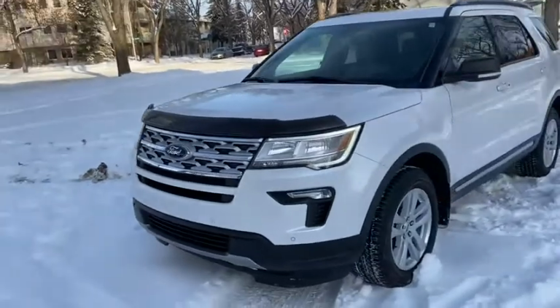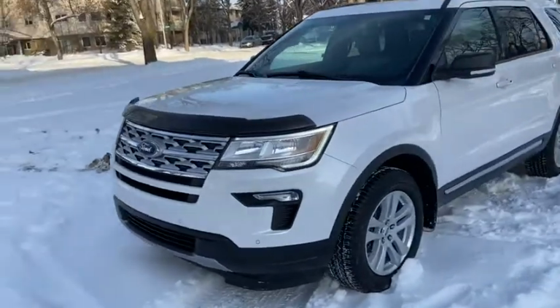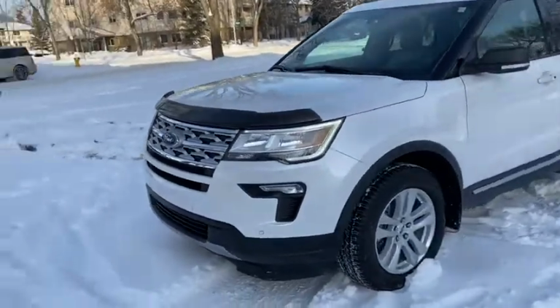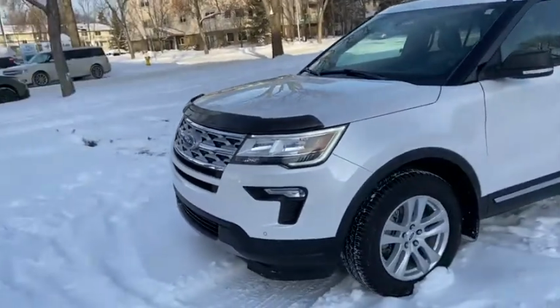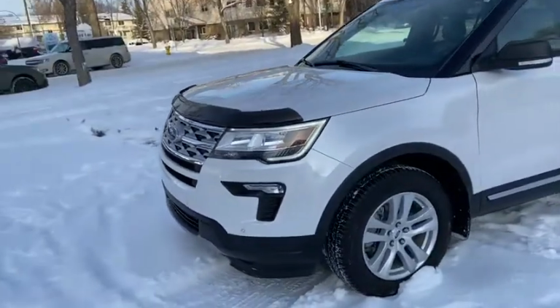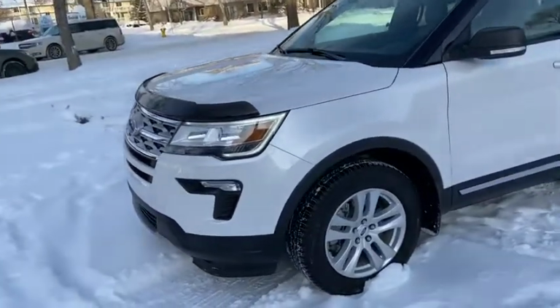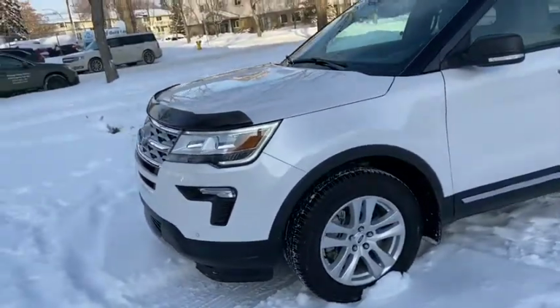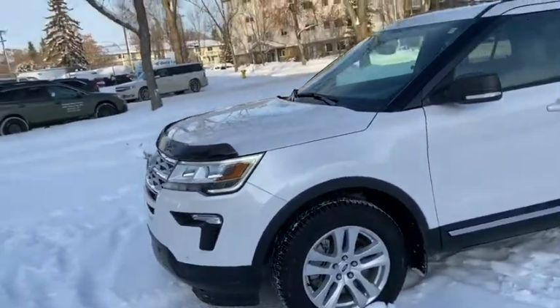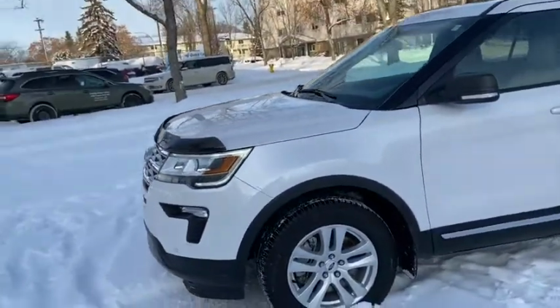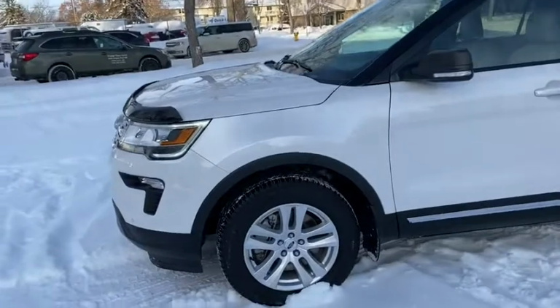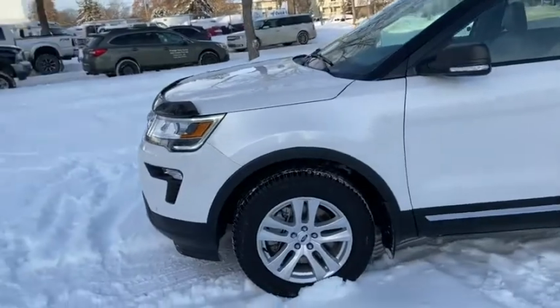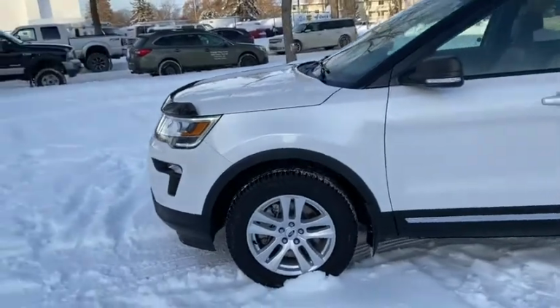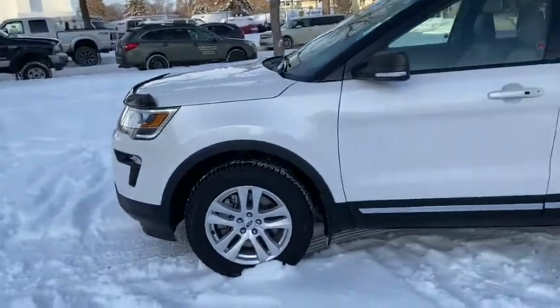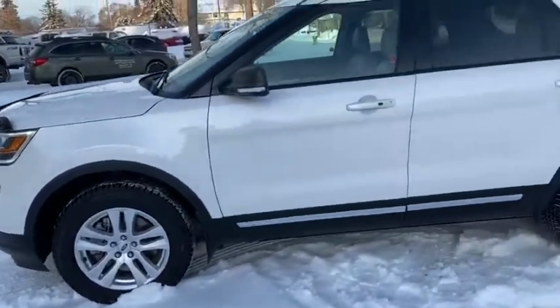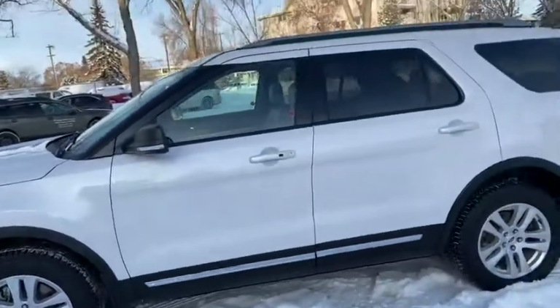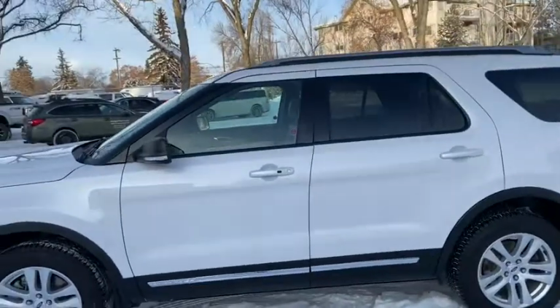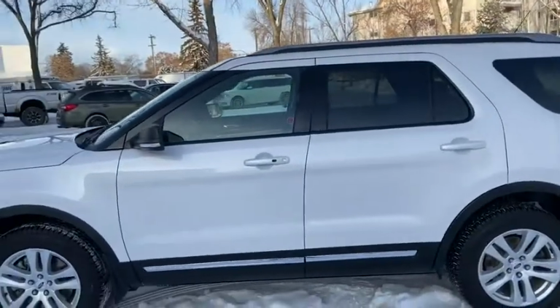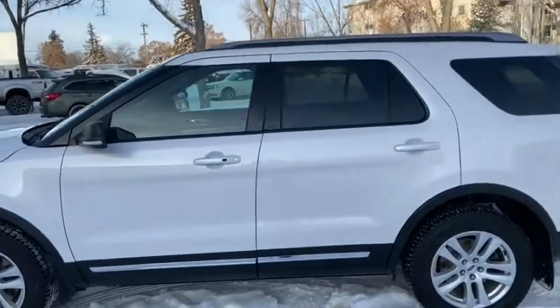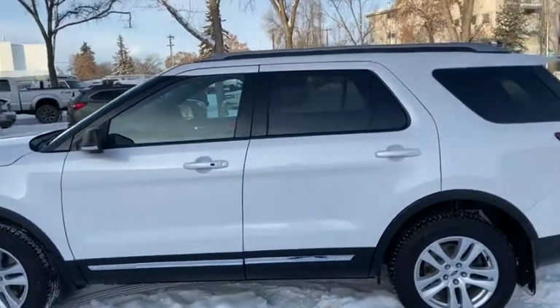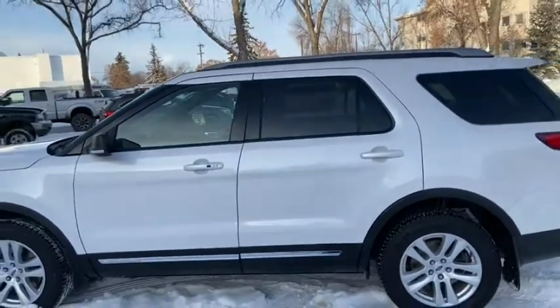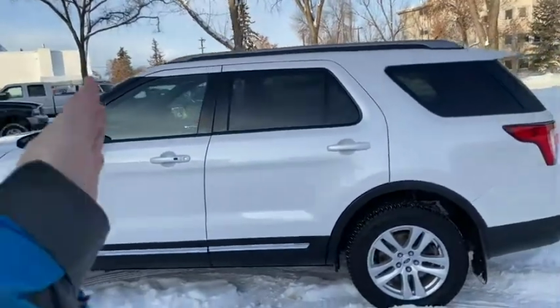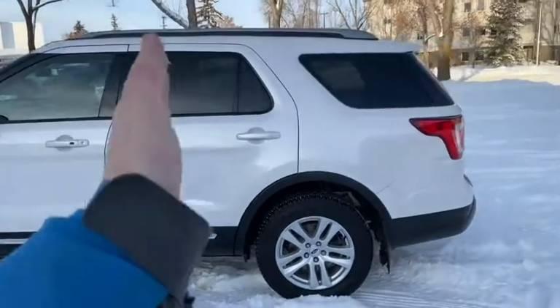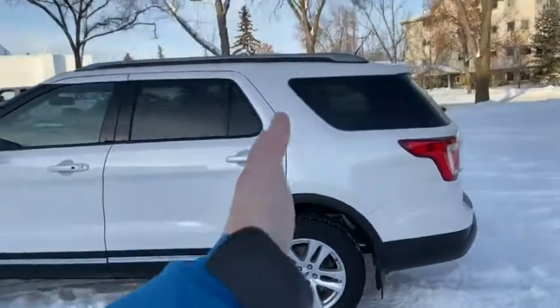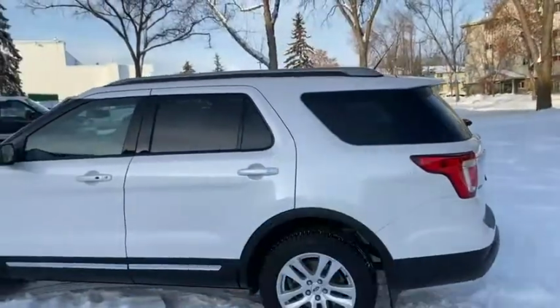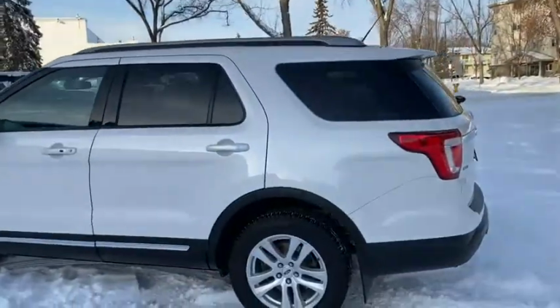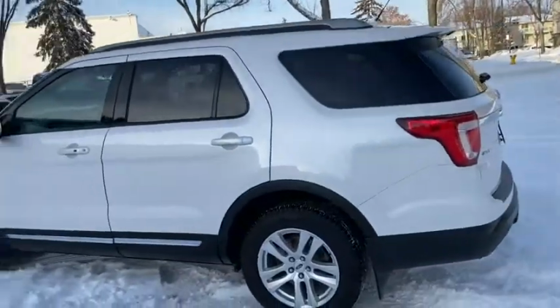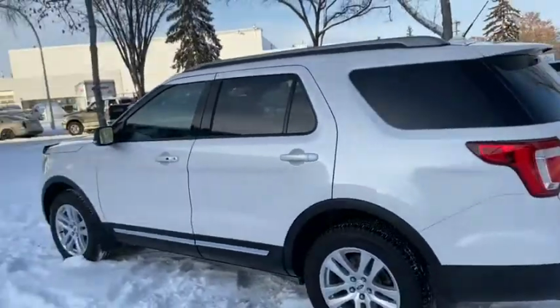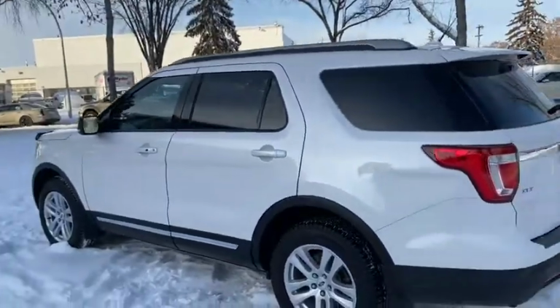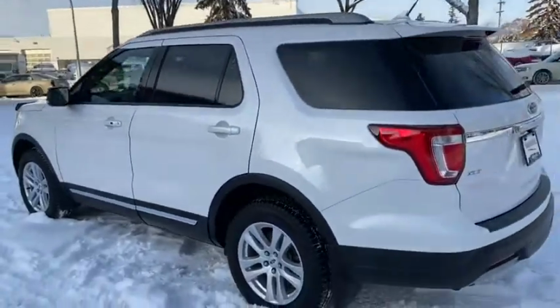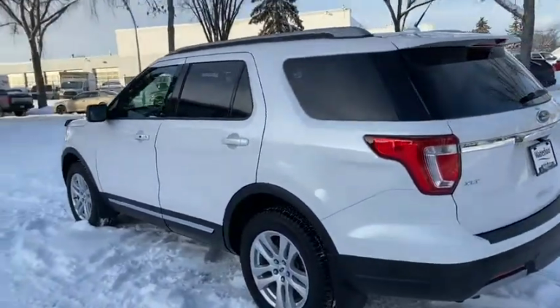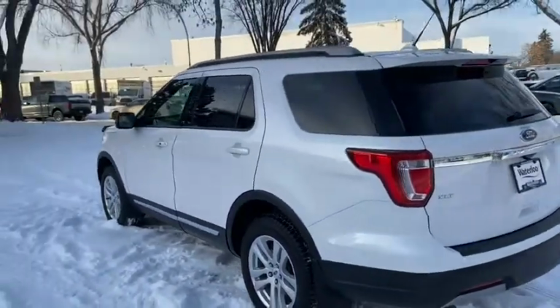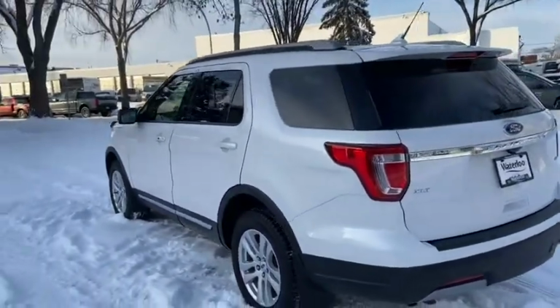On this SUV you can see we have LED signature lighting with front sensors. We do have alloy wheels on here and it seats a total of seven passengers with two in the front, three in the middle and another two in the back. Comes with remote start as well as dual panel moonroof.